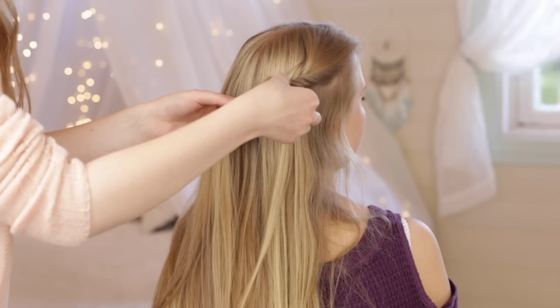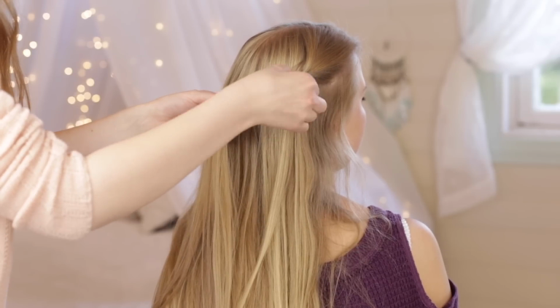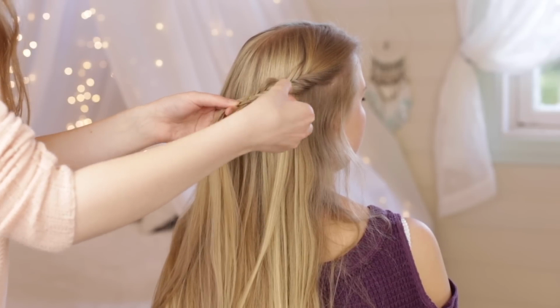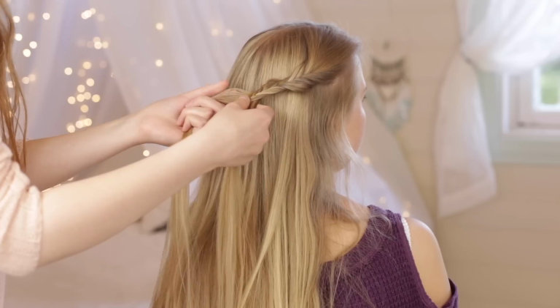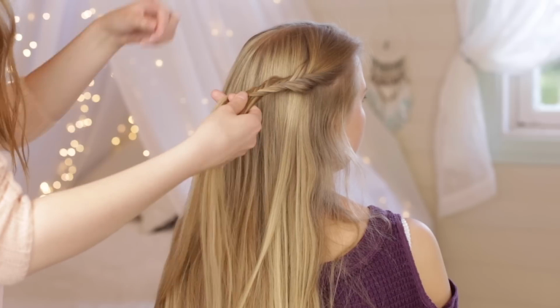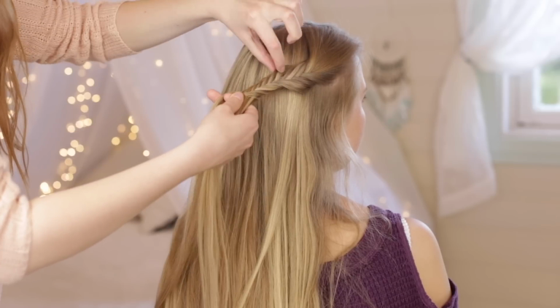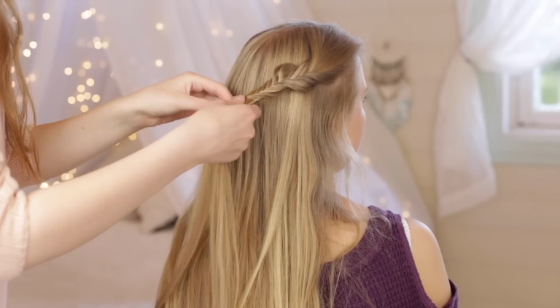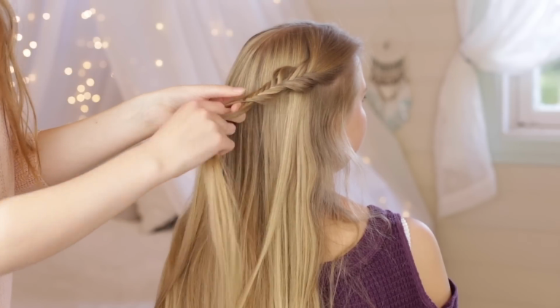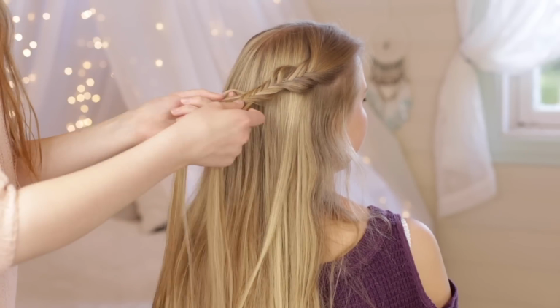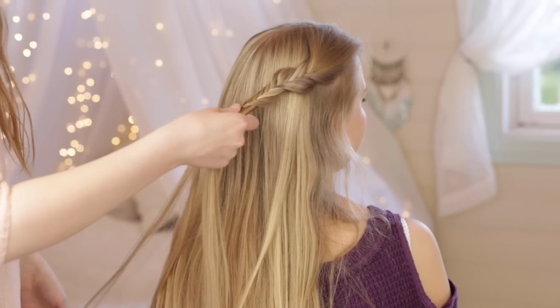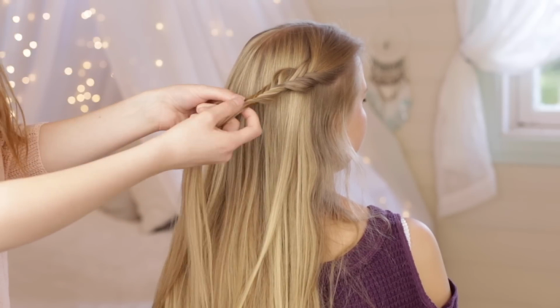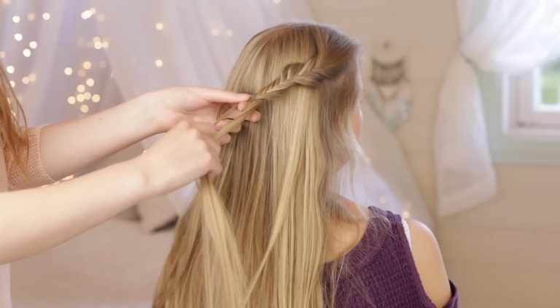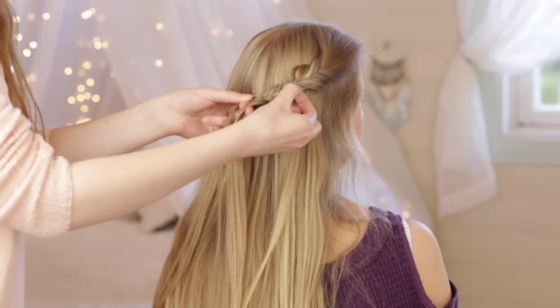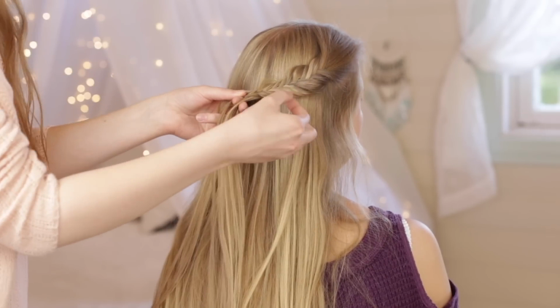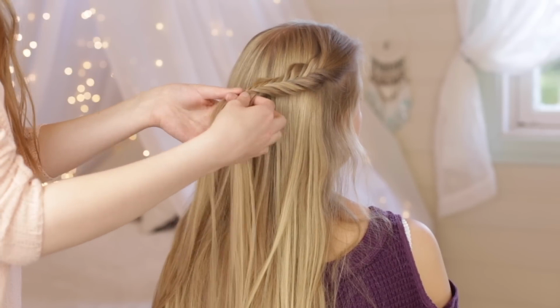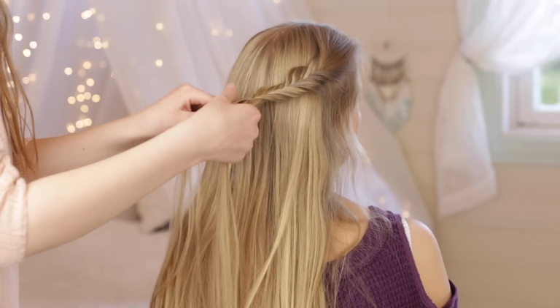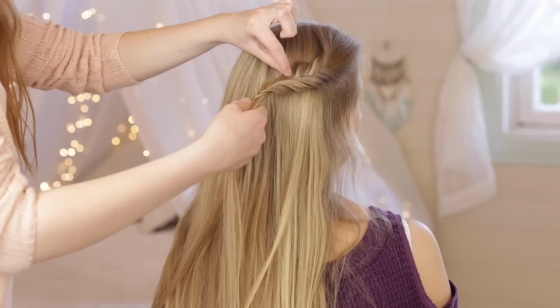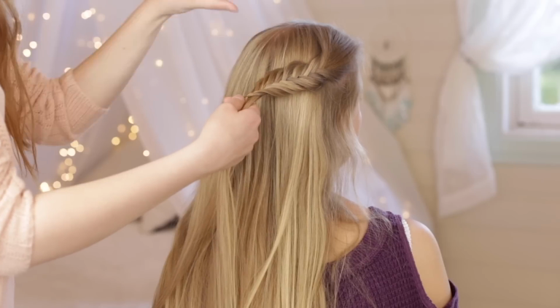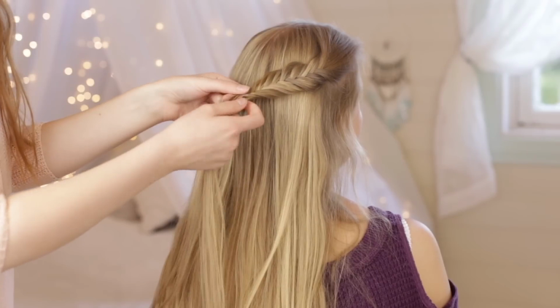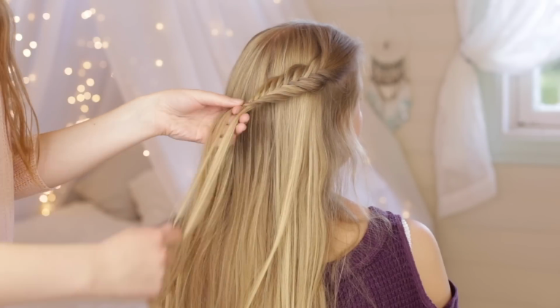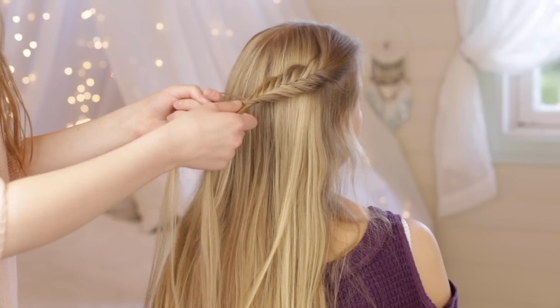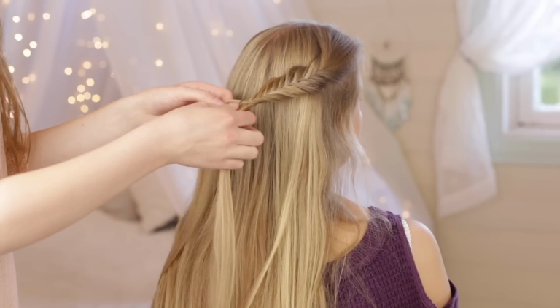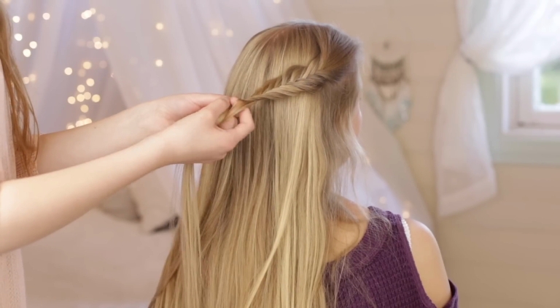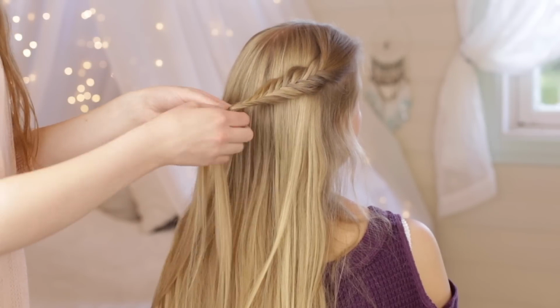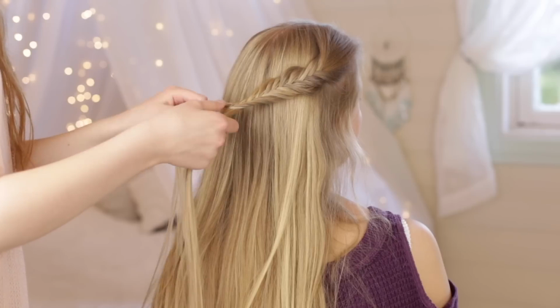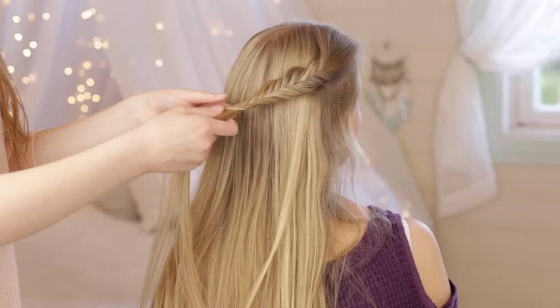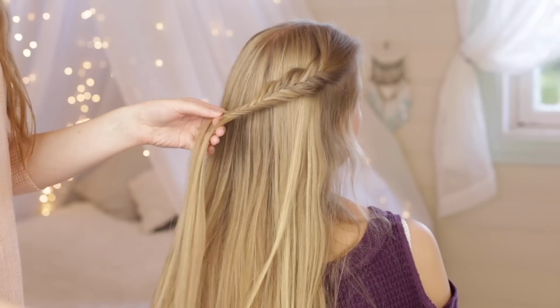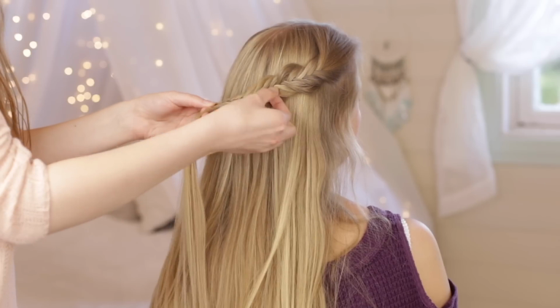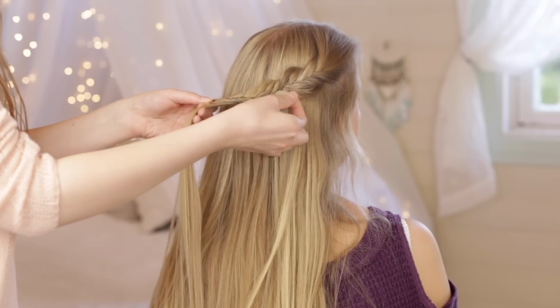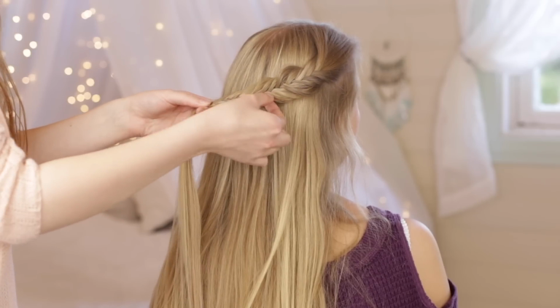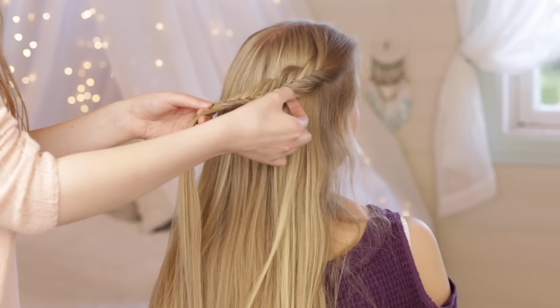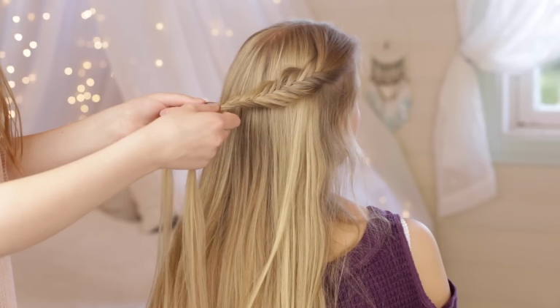Pull on the edges of the braid to create volume. Continue to braid until the braid reaches past the middle of the back of the head and then tie it with a small elastic.